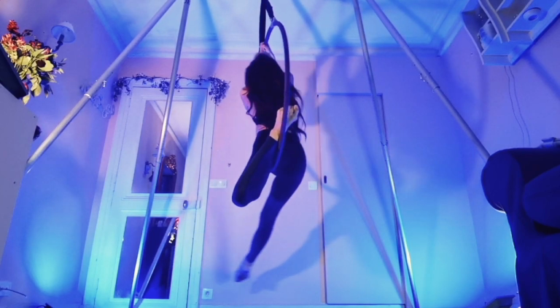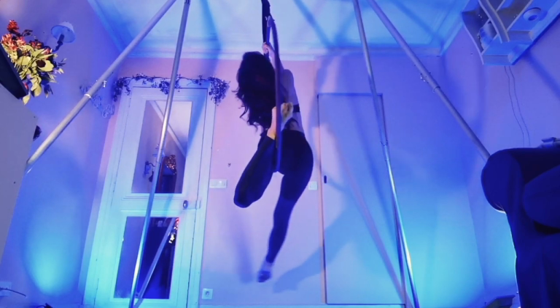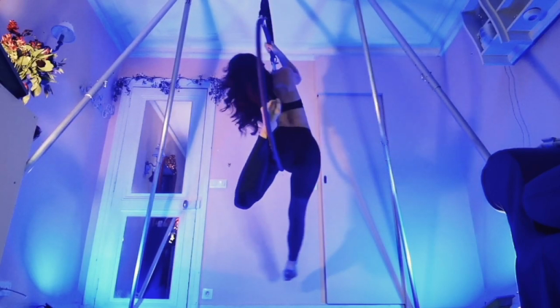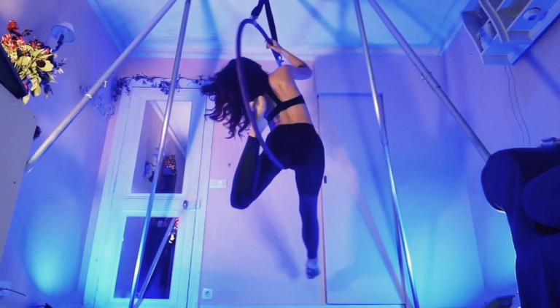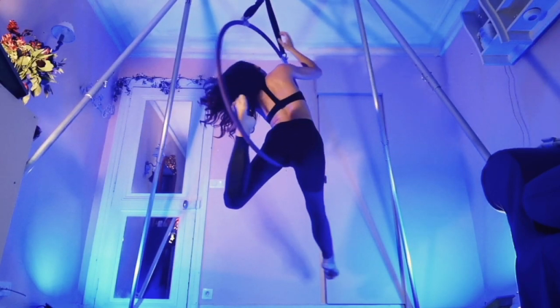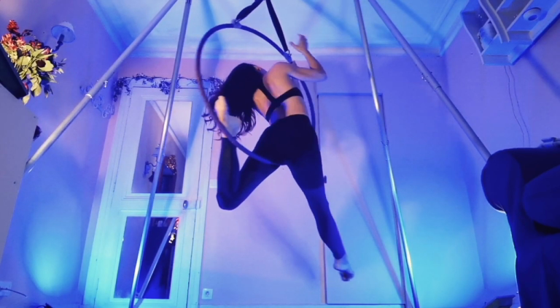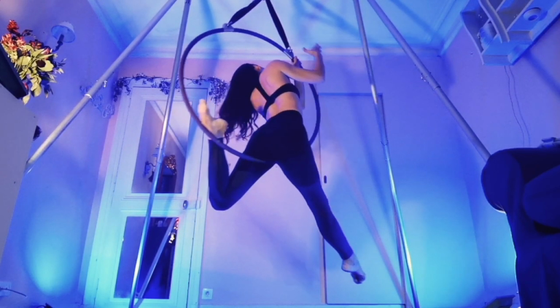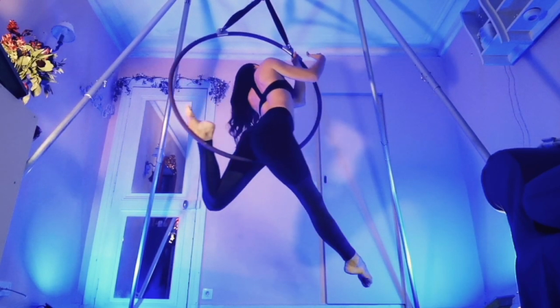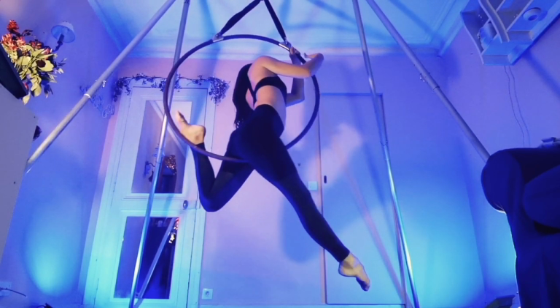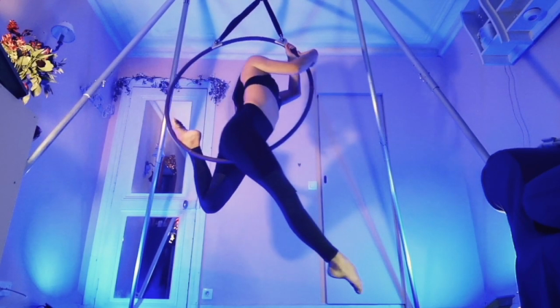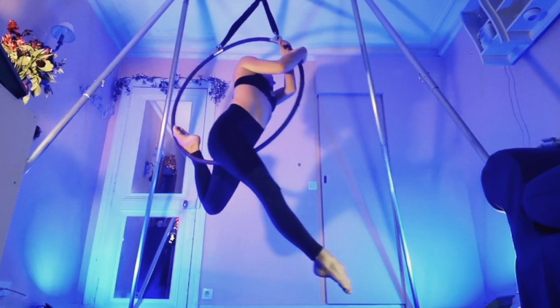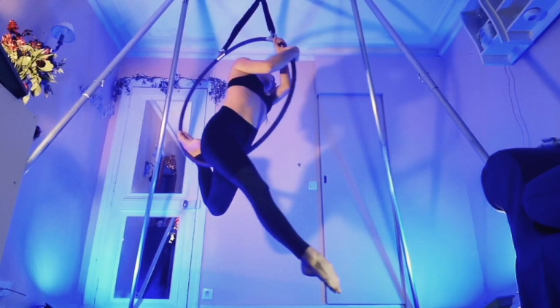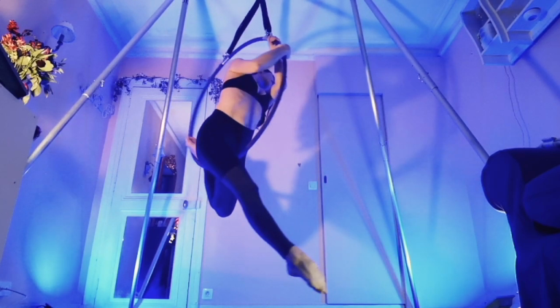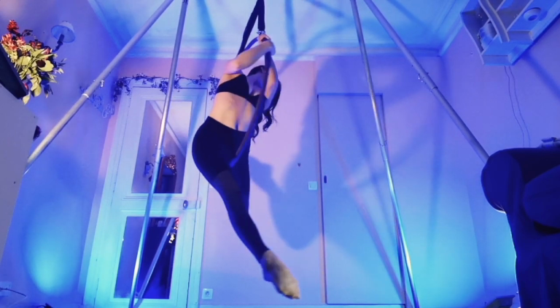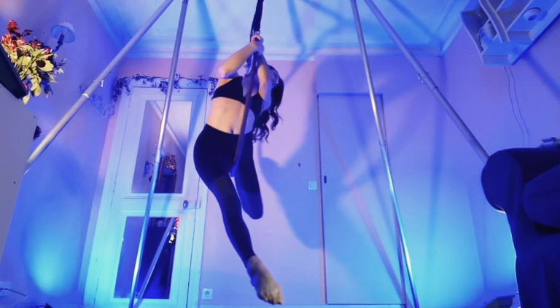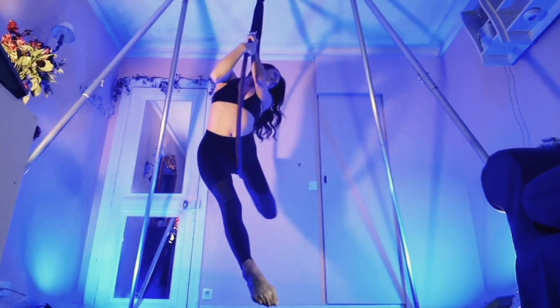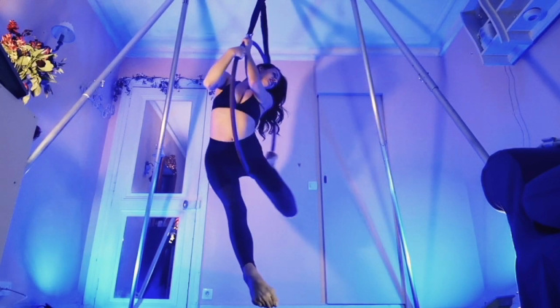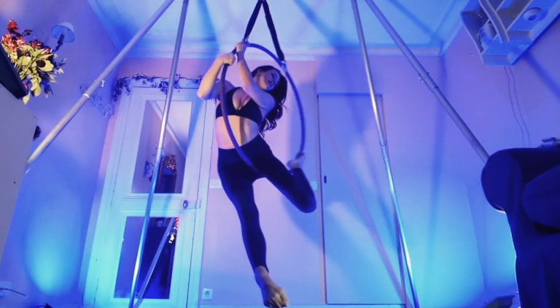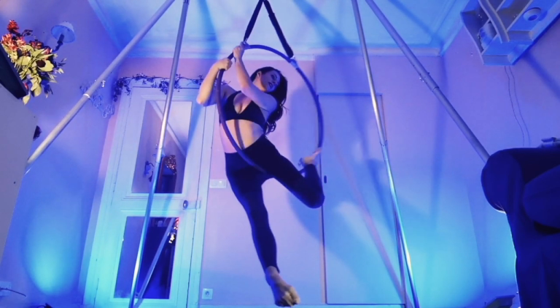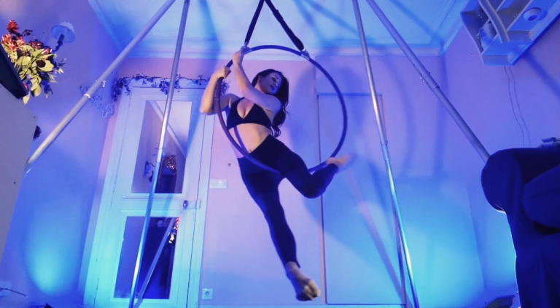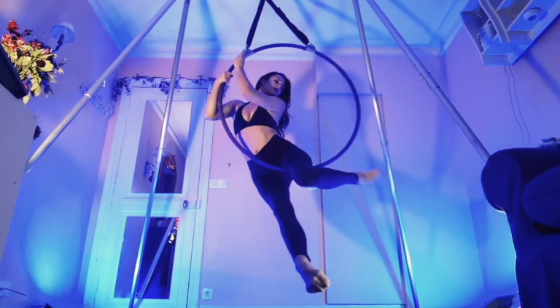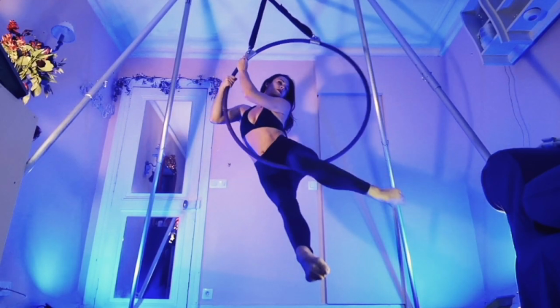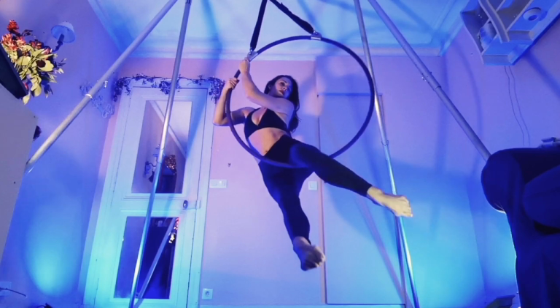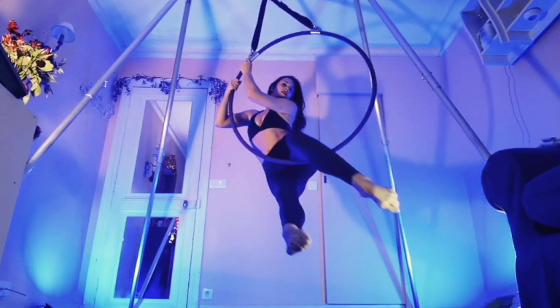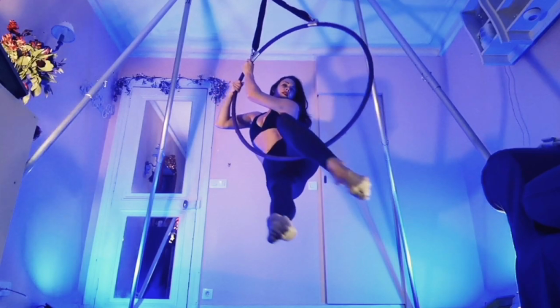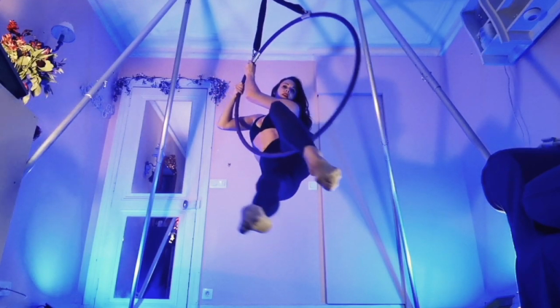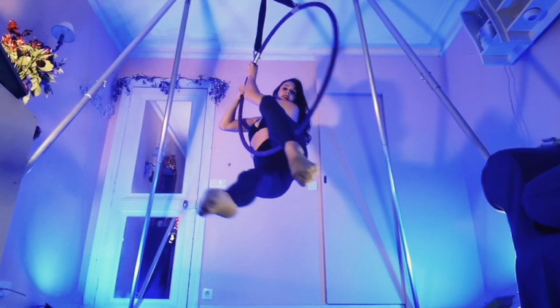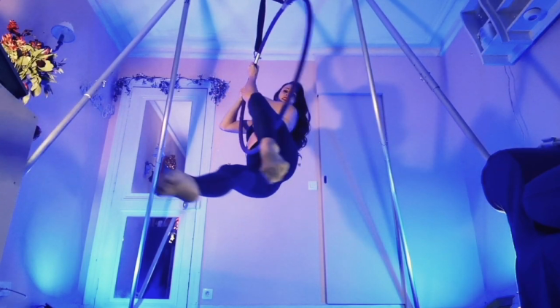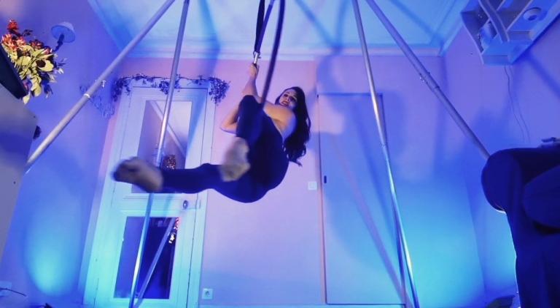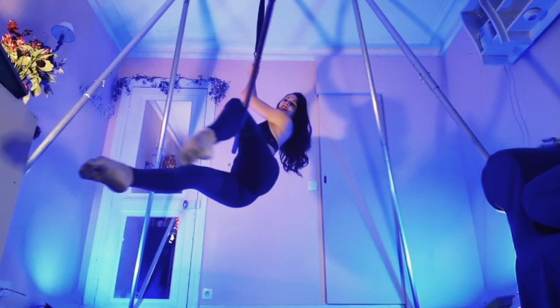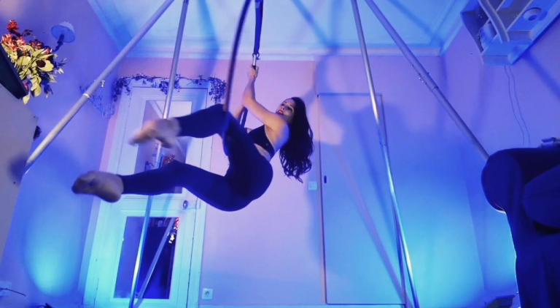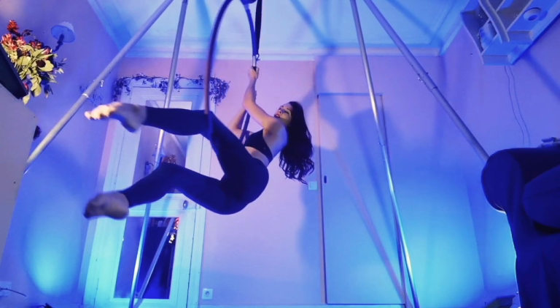If you're ready for a more intermediate level, let's go on to the crescent moon roll. To go into the roll, make sure that your hands are roughly face height, then slide your hips down and out of the hoop away from the leg that has your toes hooked on the back.